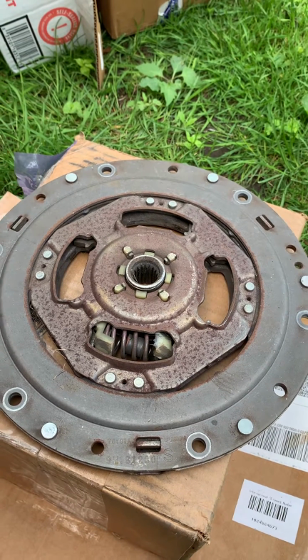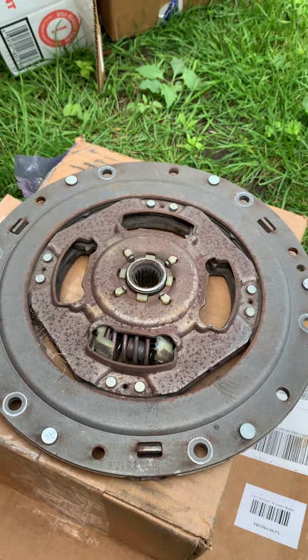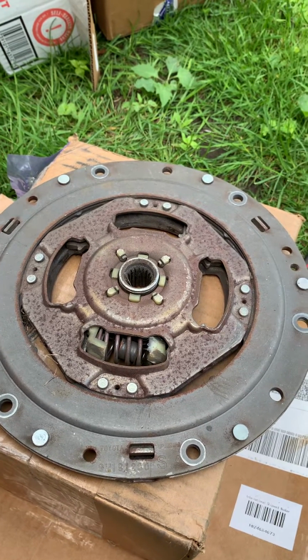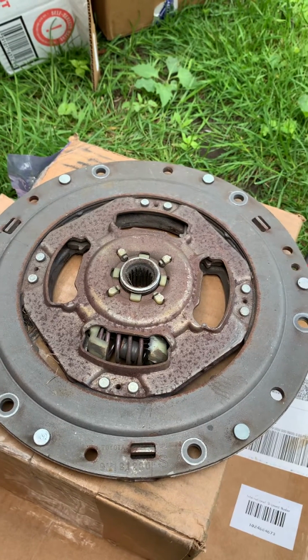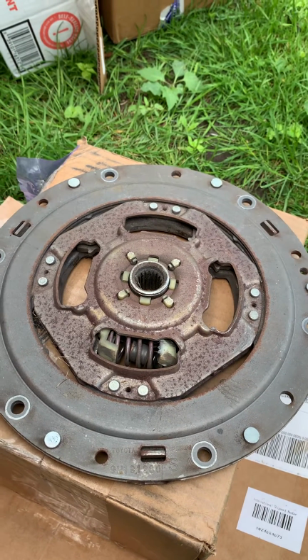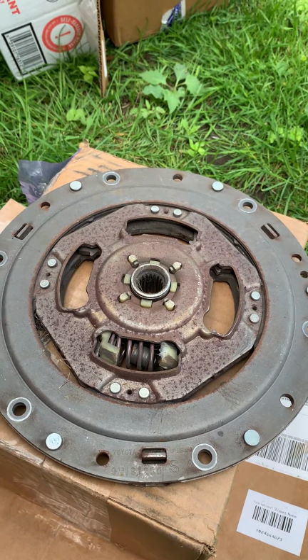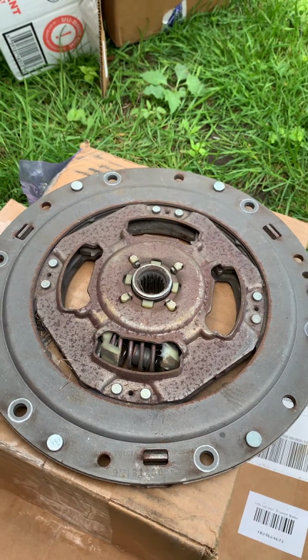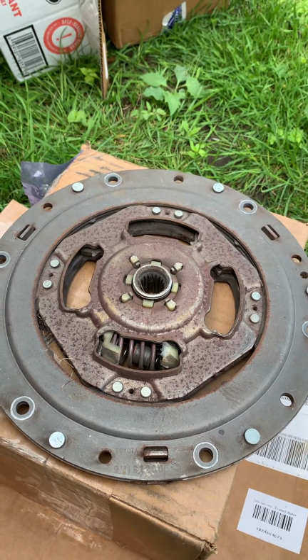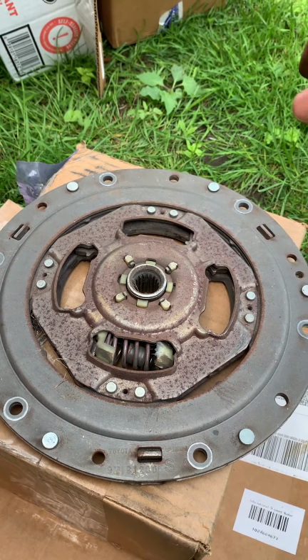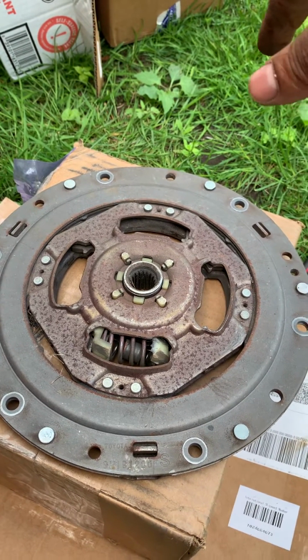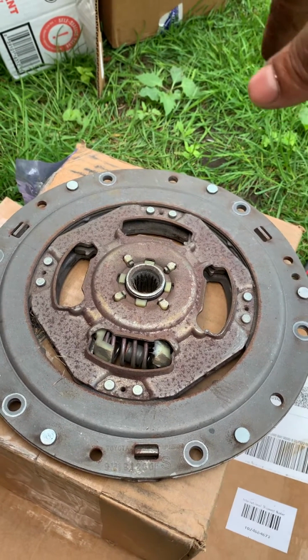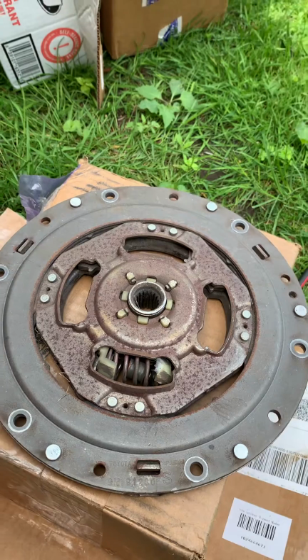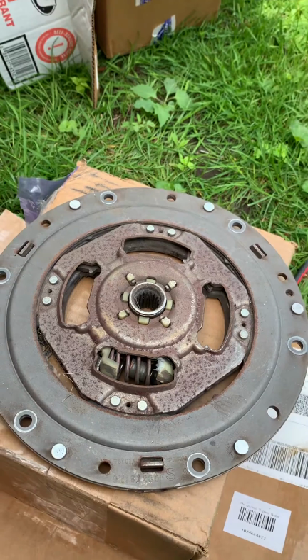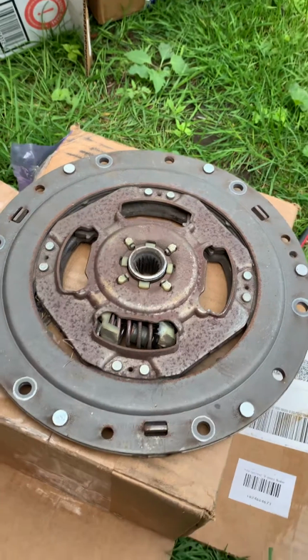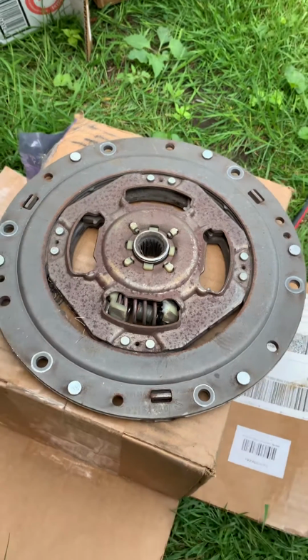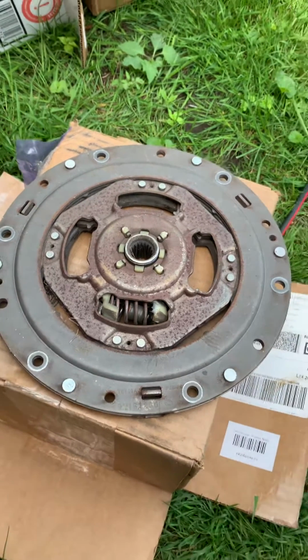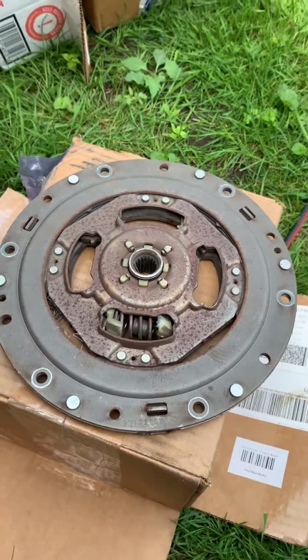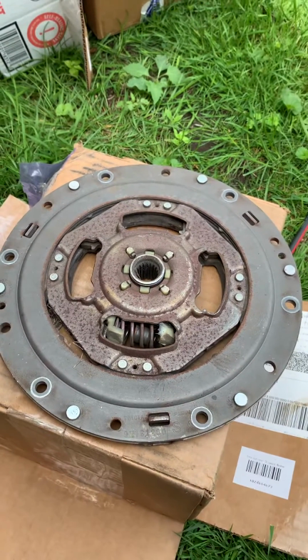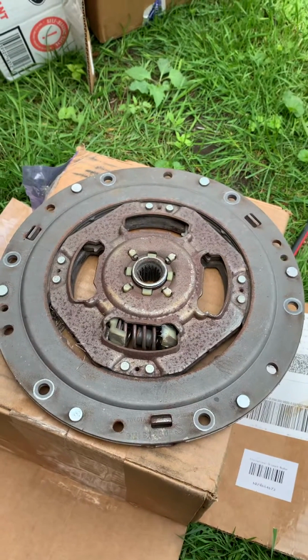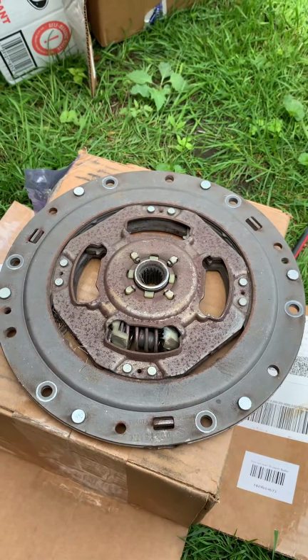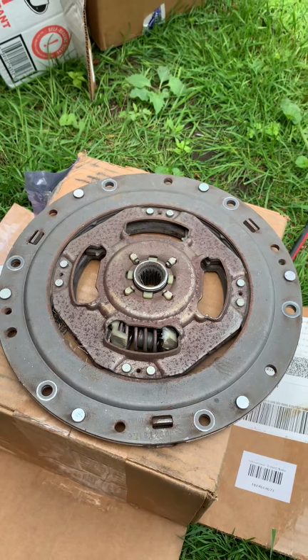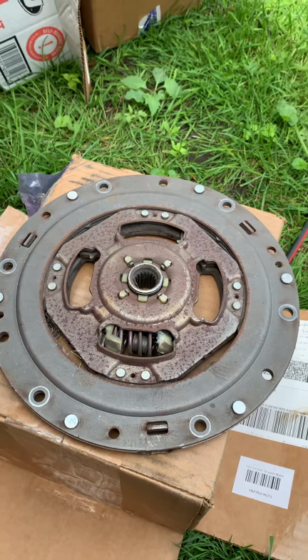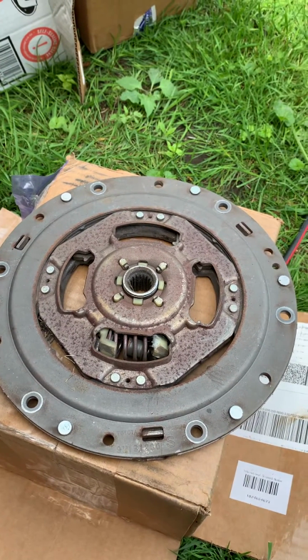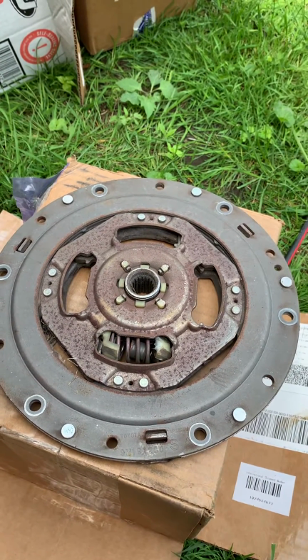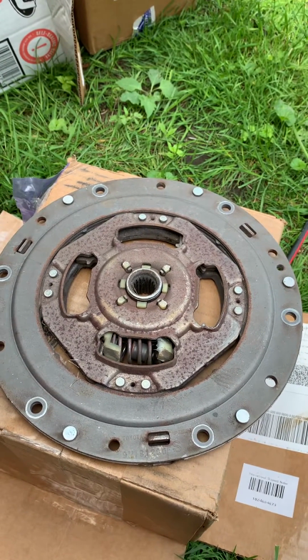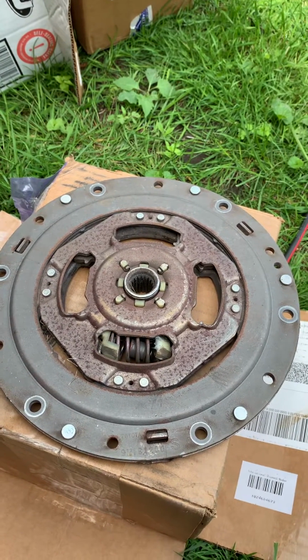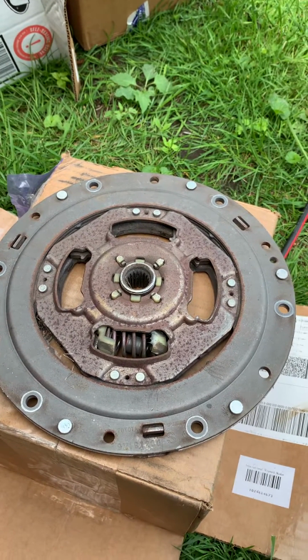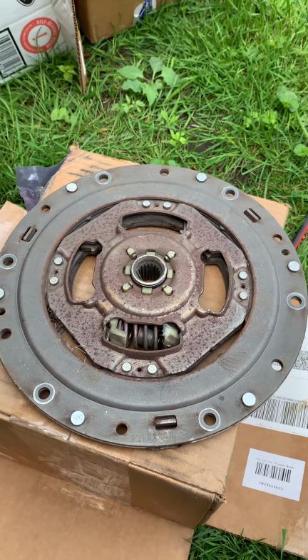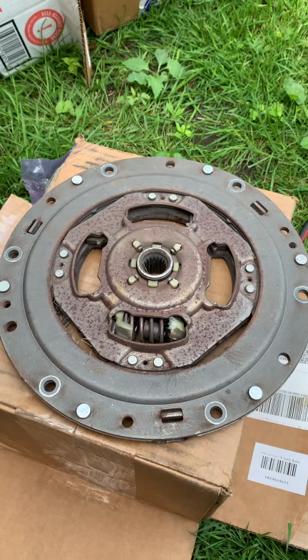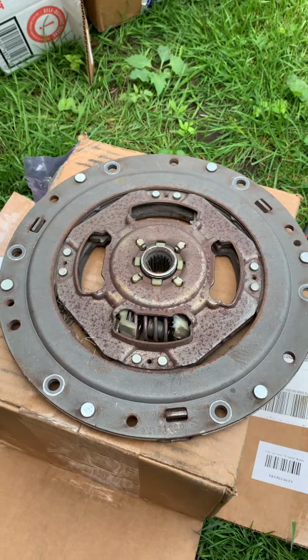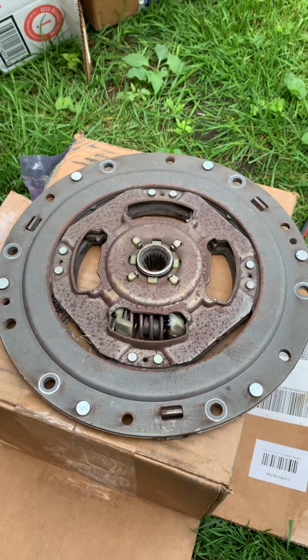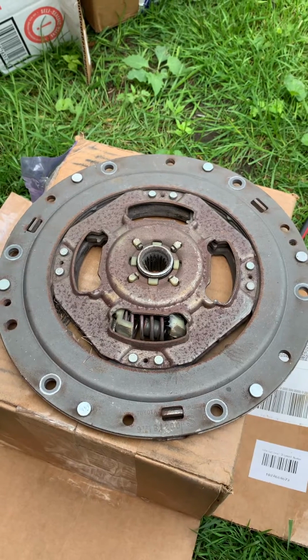So any vibrations on the Prius or any other hybrid vehicles from Toyota, the clutch dampener is your issue. Okay, thanks.